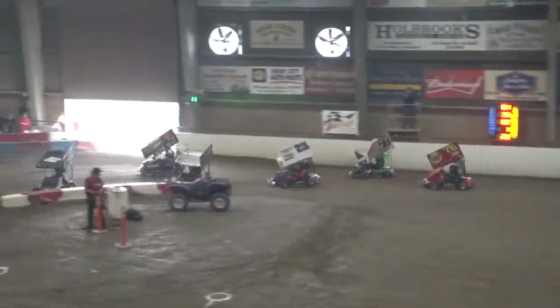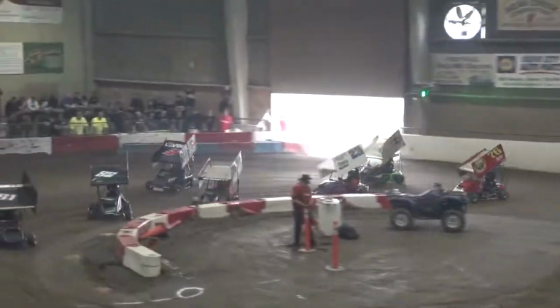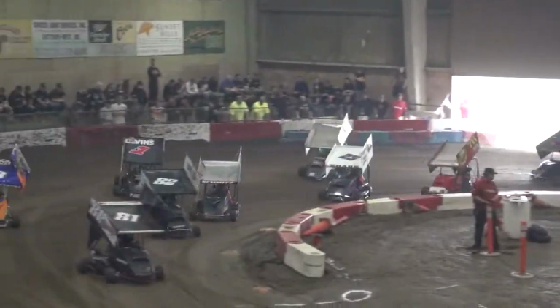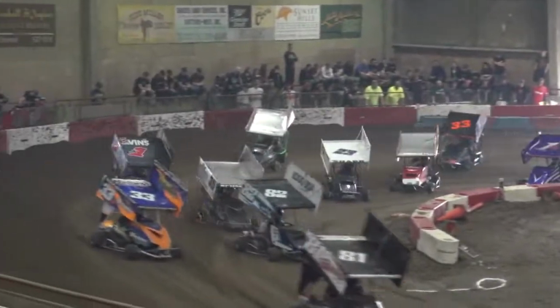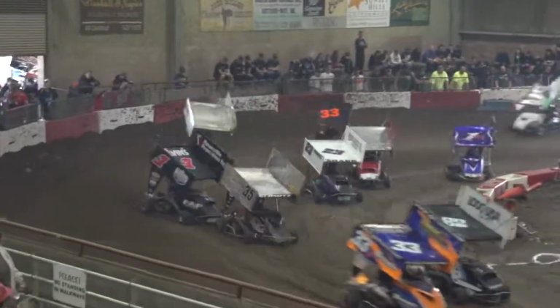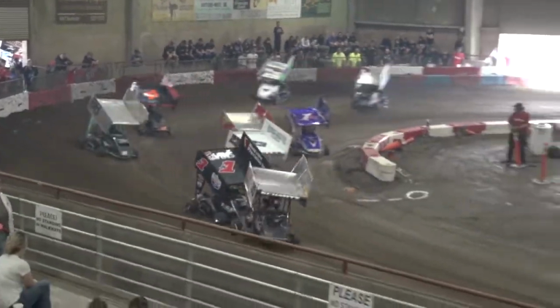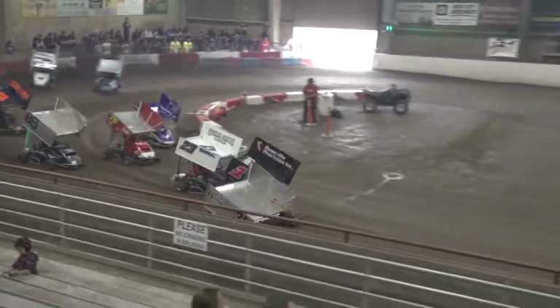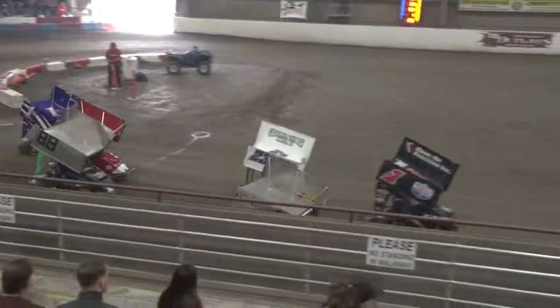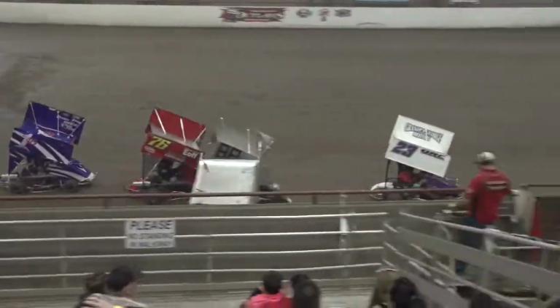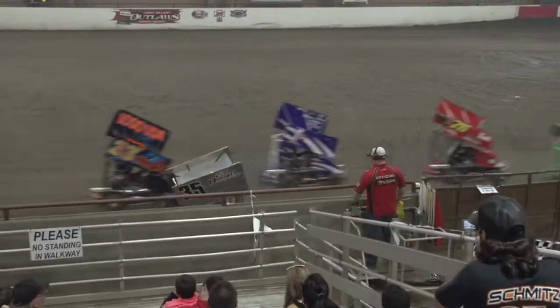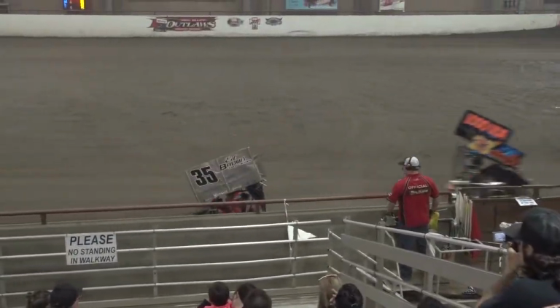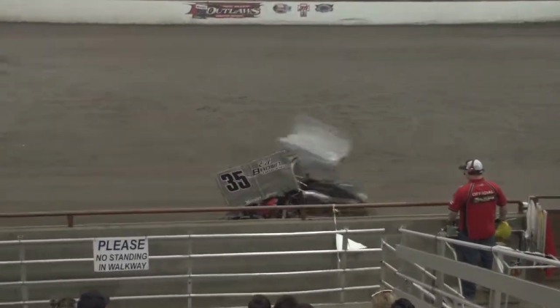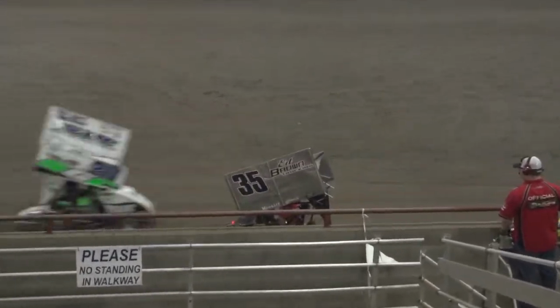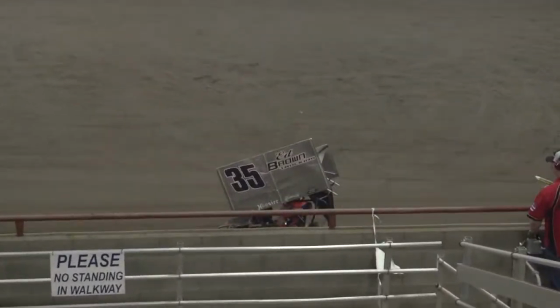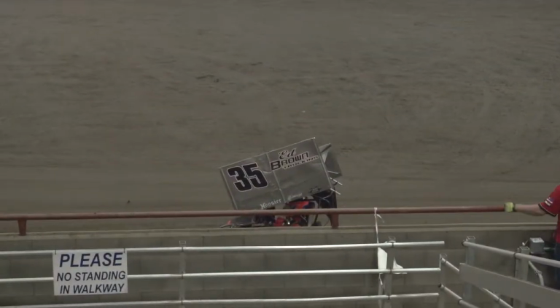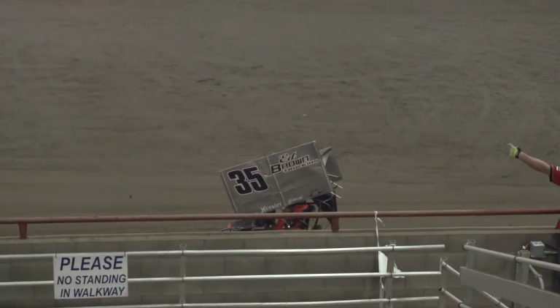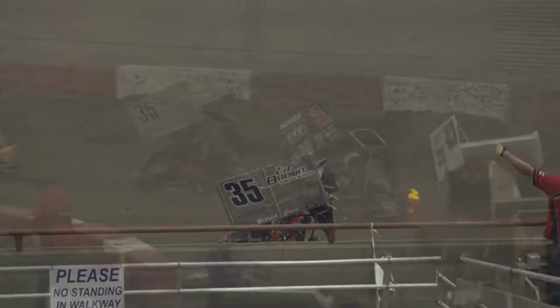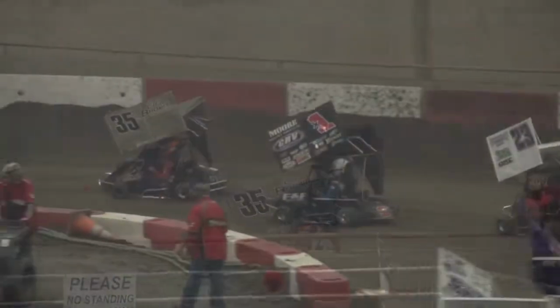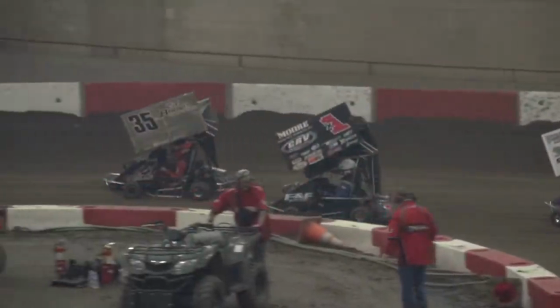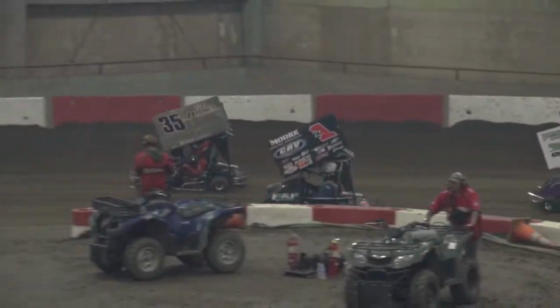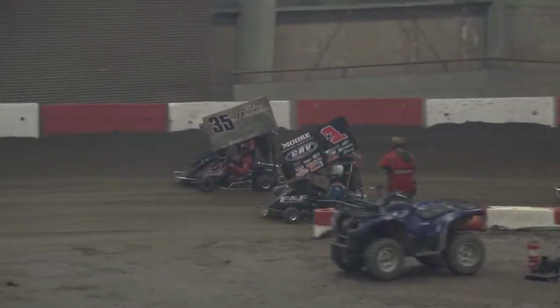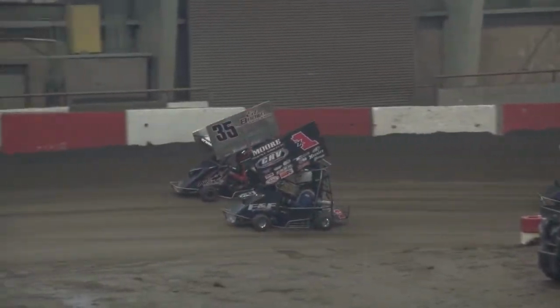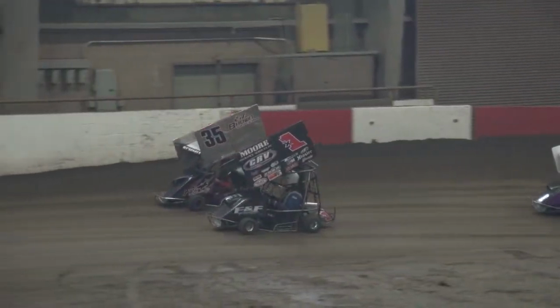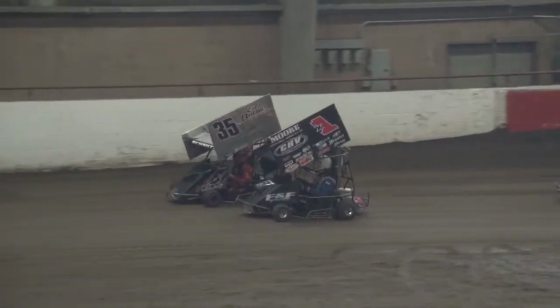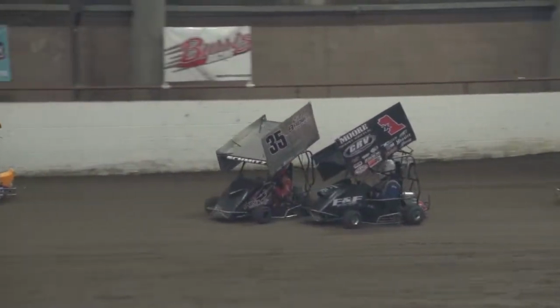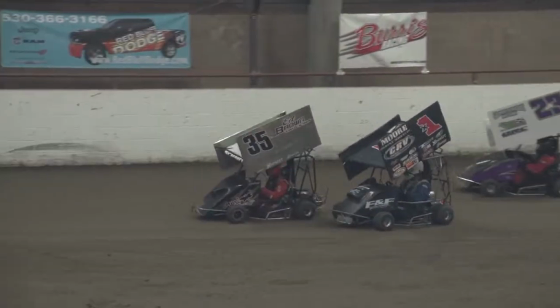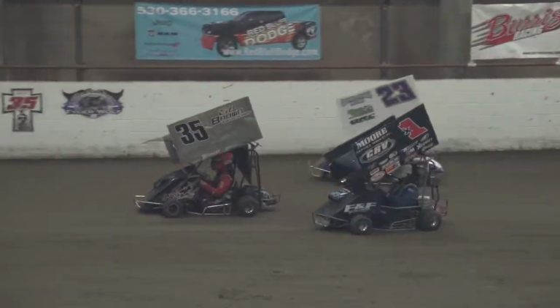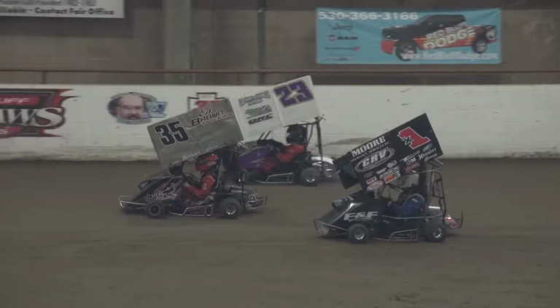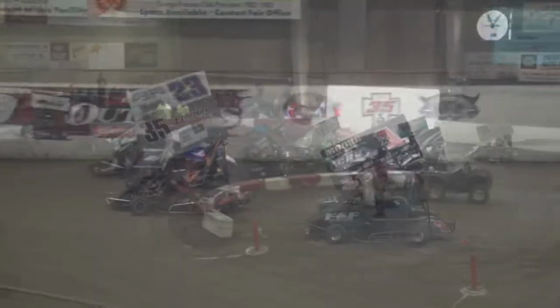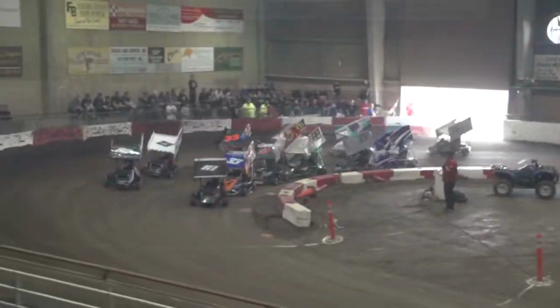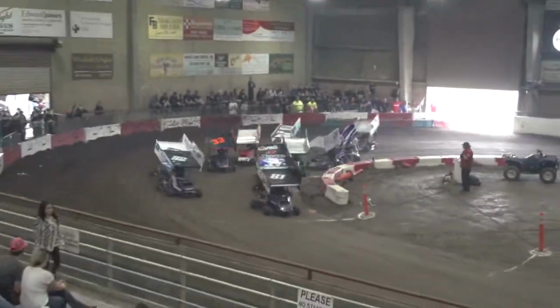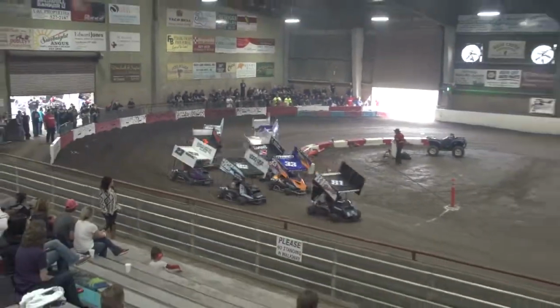Here comes Schmitz to the inside of Bradway, here comes the slider on. Now gets to the side of the wall. Now Casey Smith's turned around. There we go, we're green.